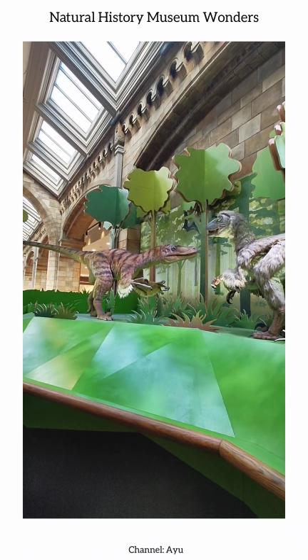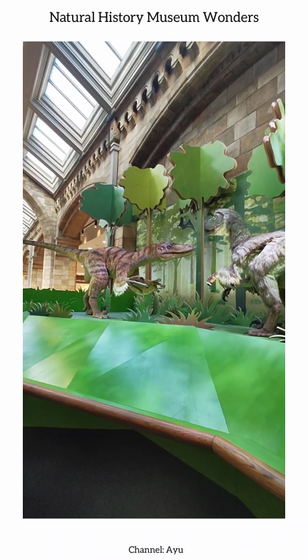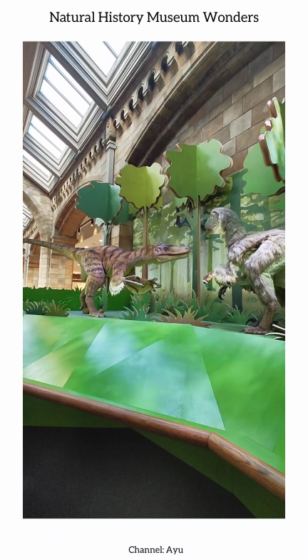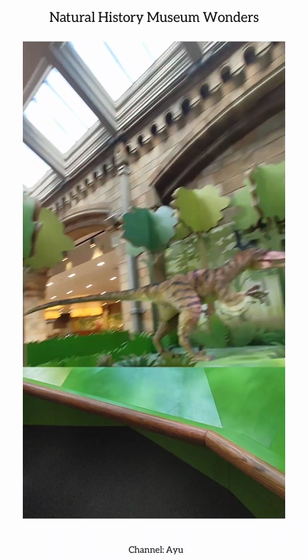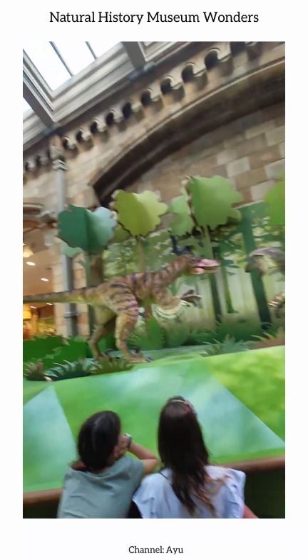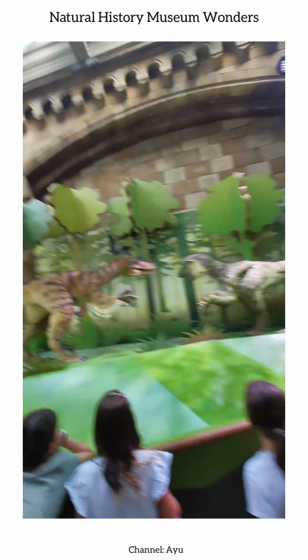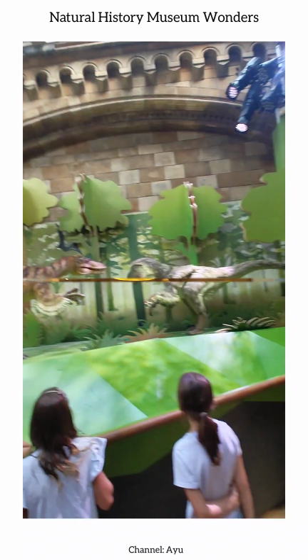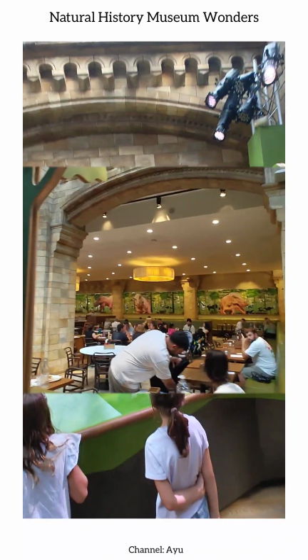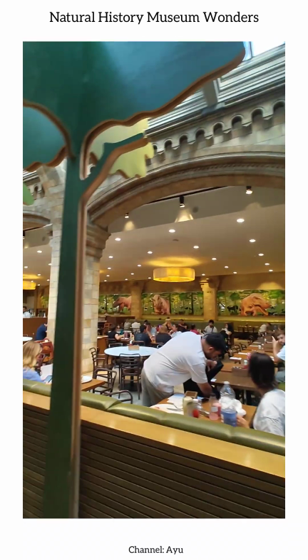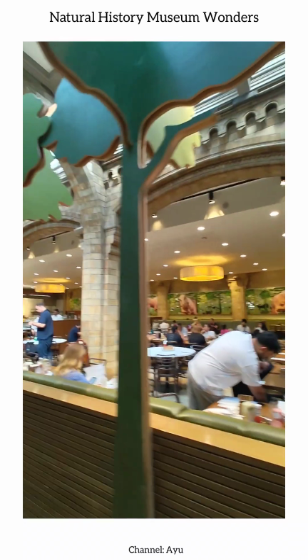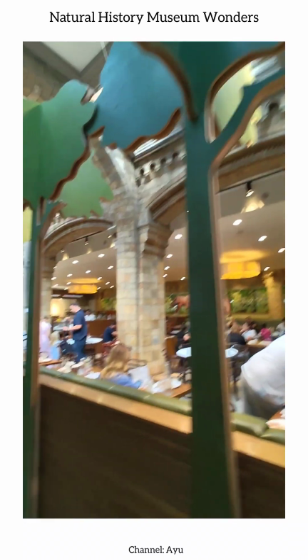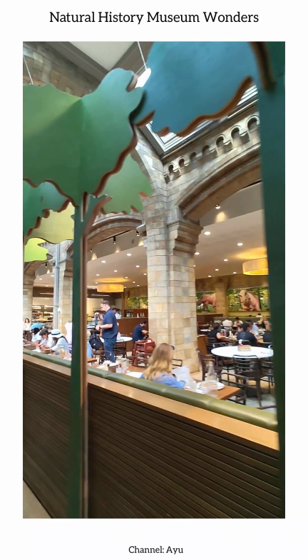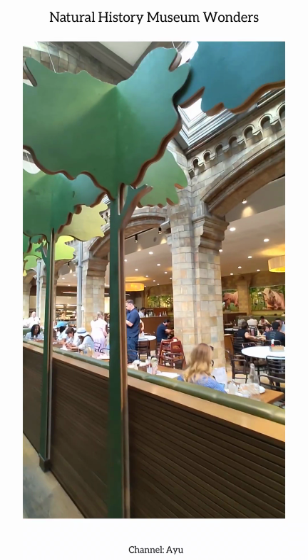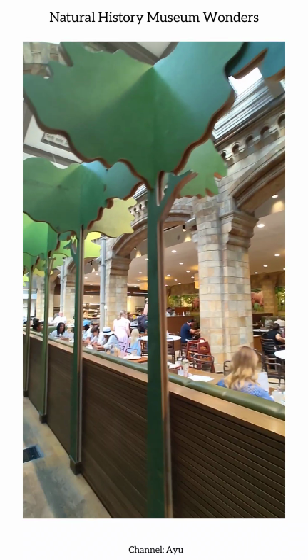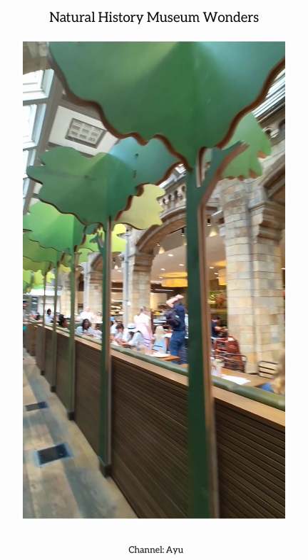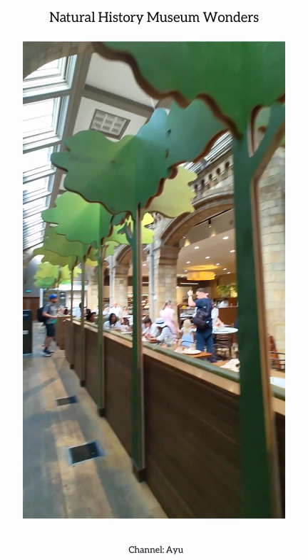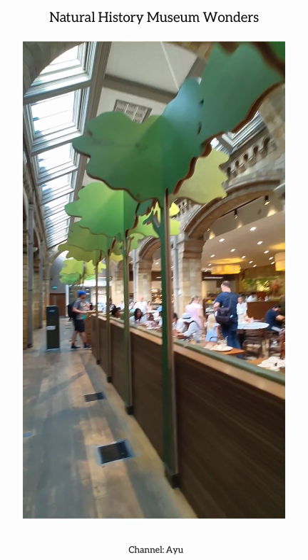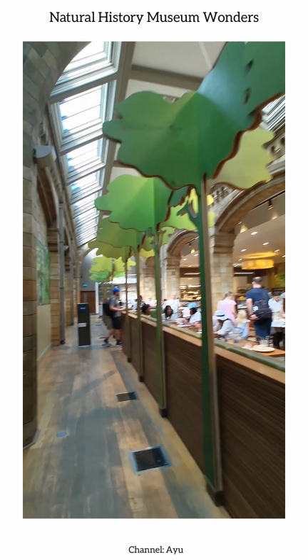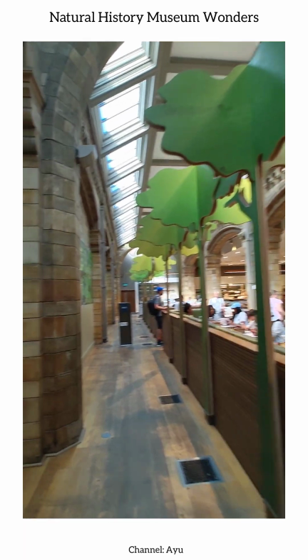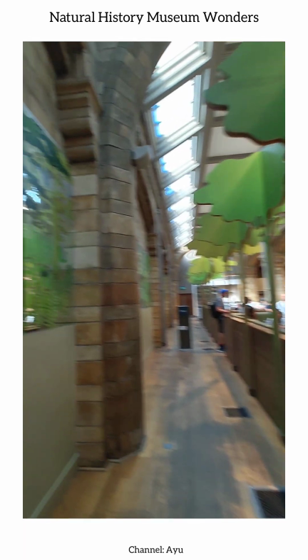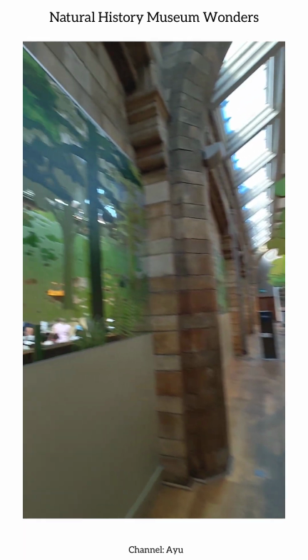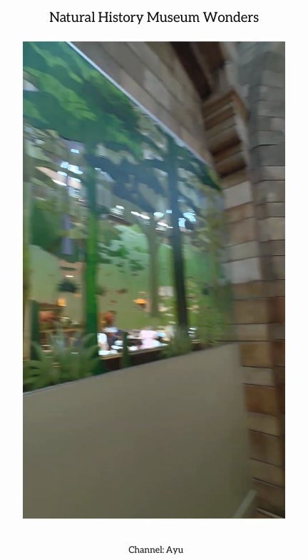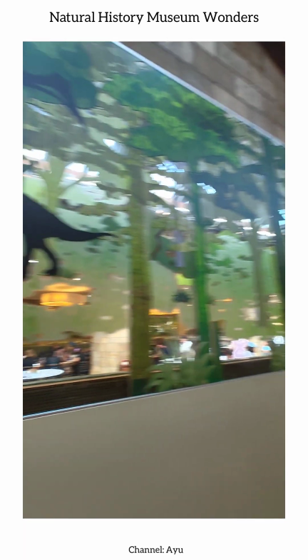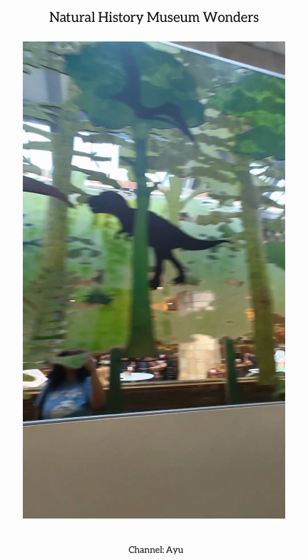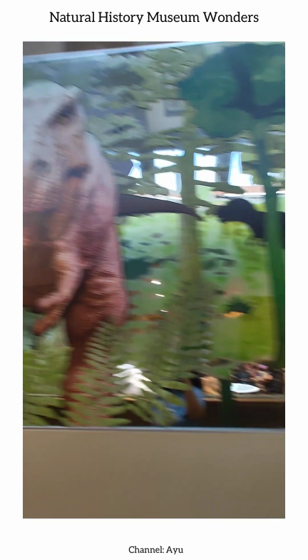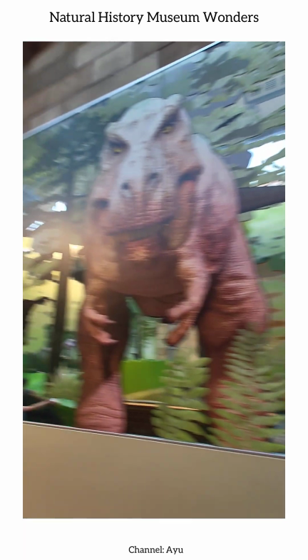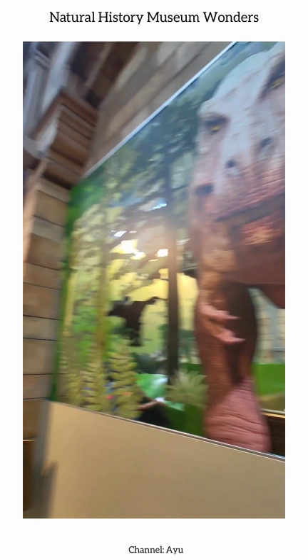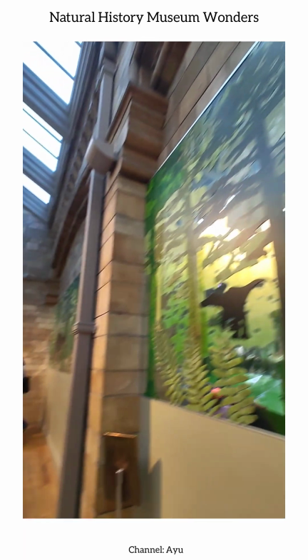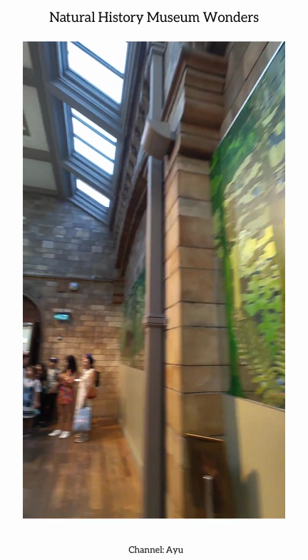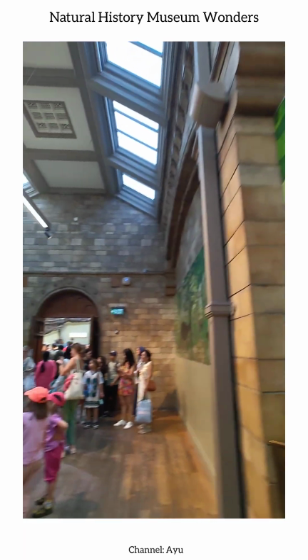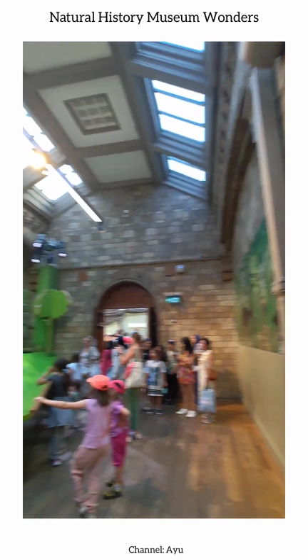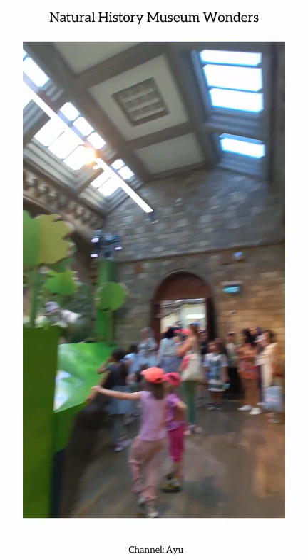We pause for a moment at the museum restaurant, a cozy spot to relax, reflect, and plan our next discoveries, before continuing our journey into the wonders that lie ahead.